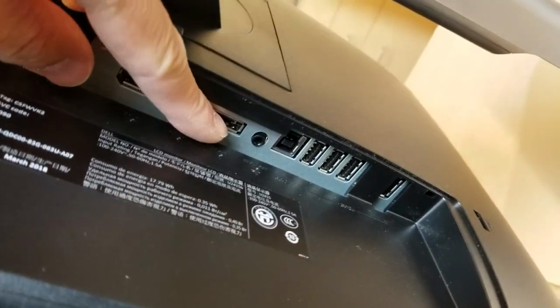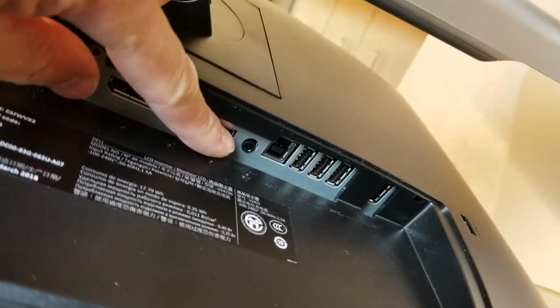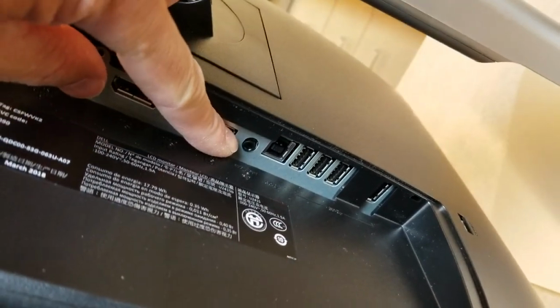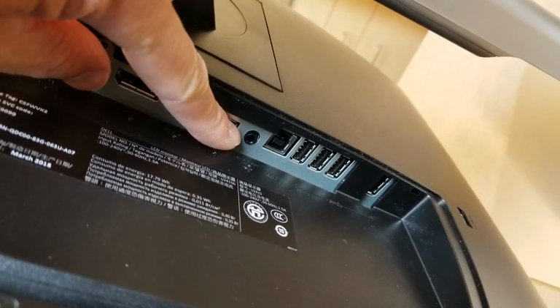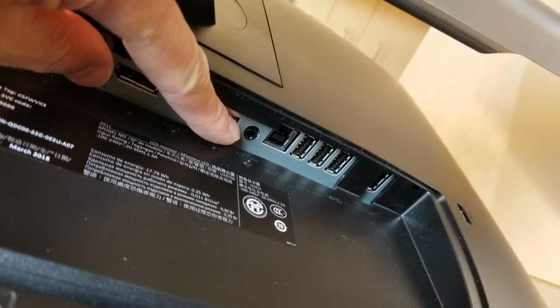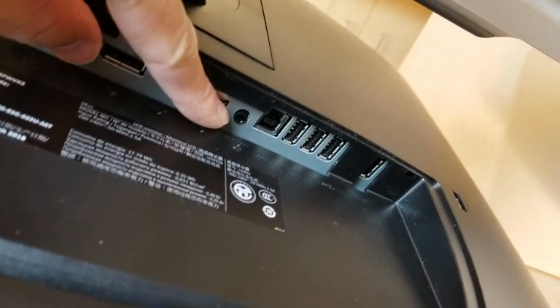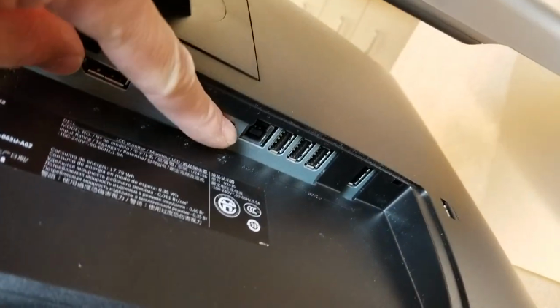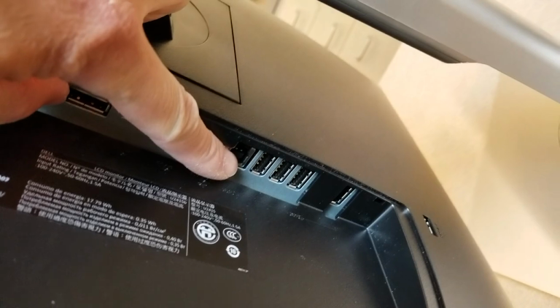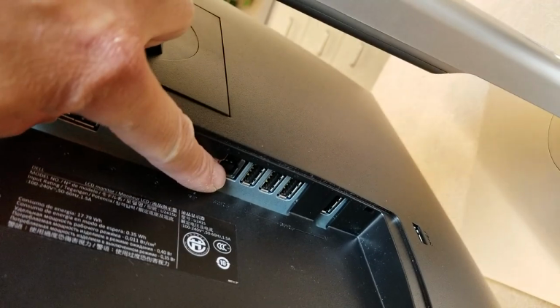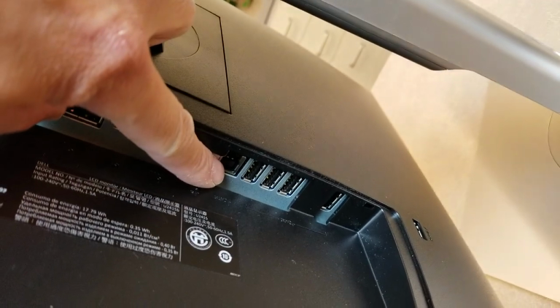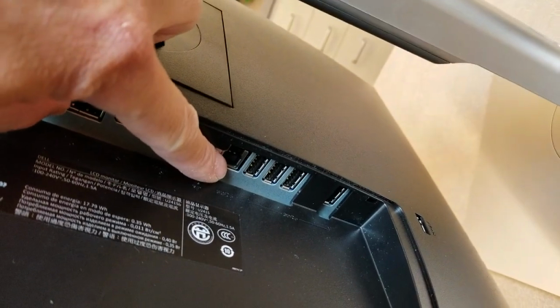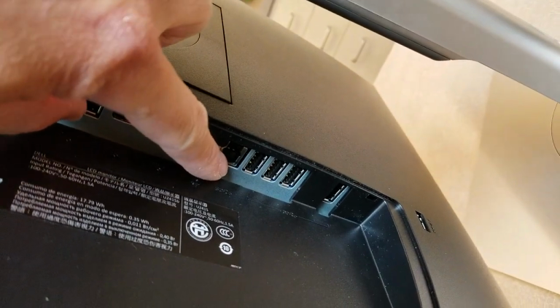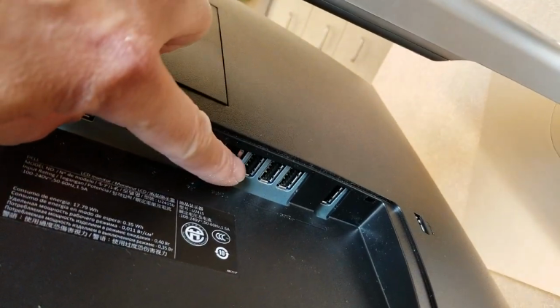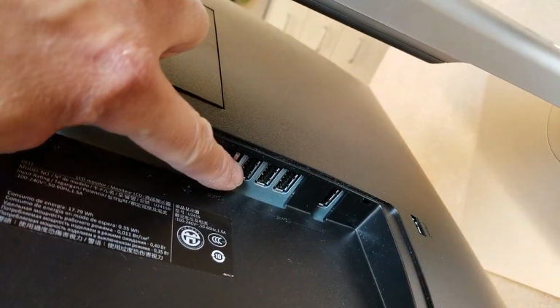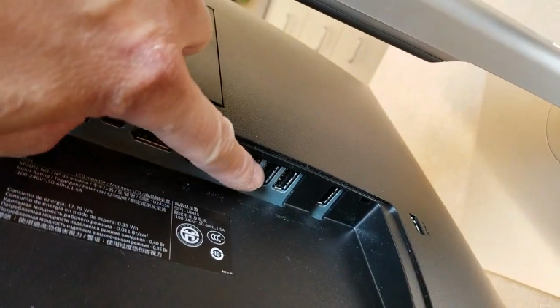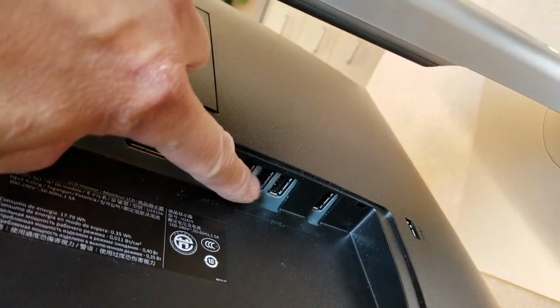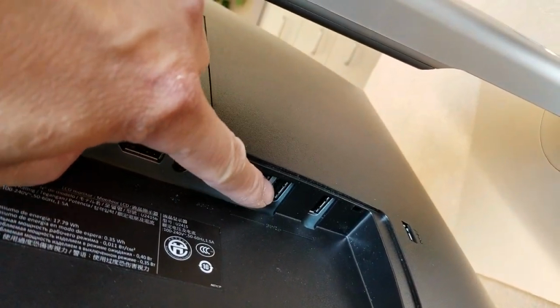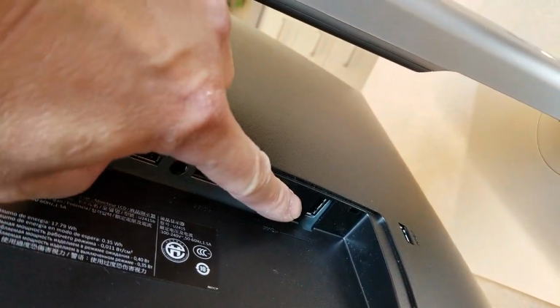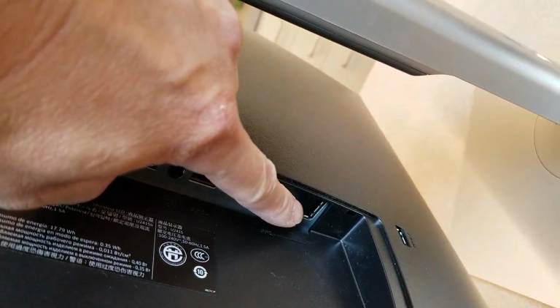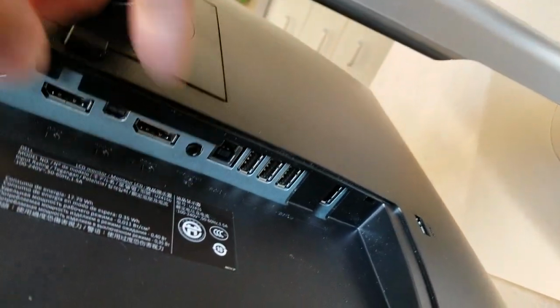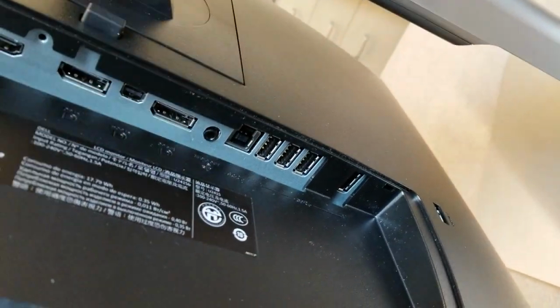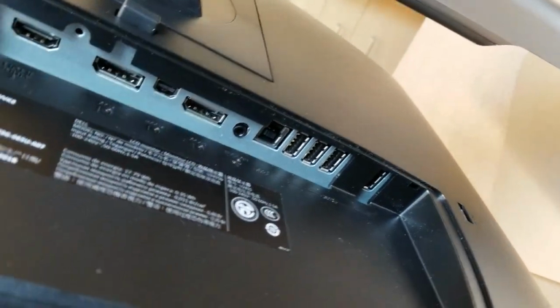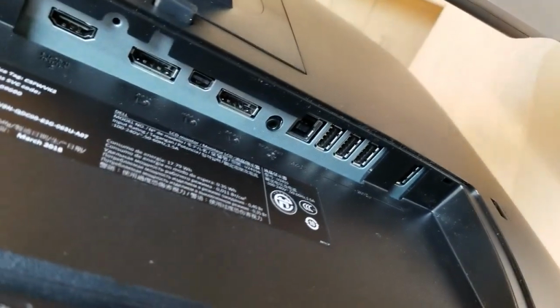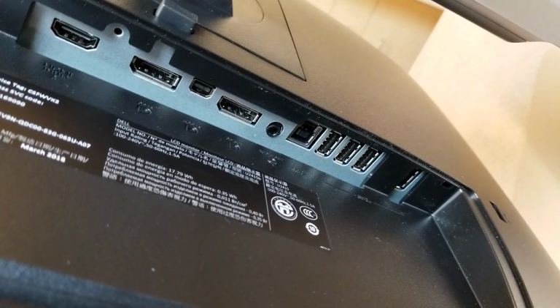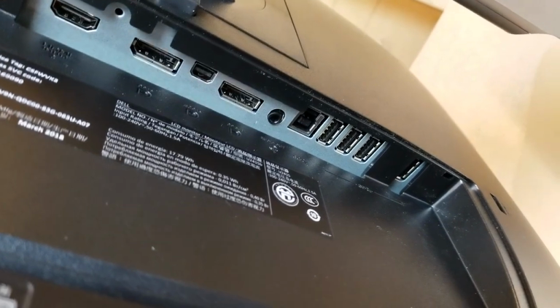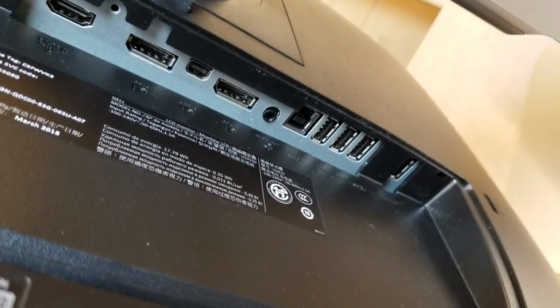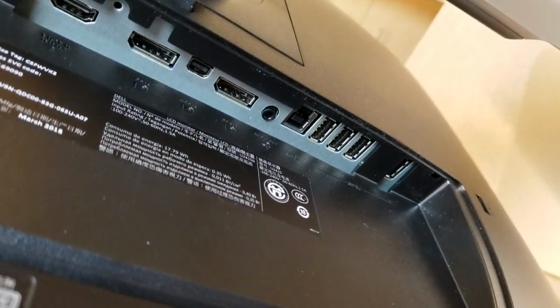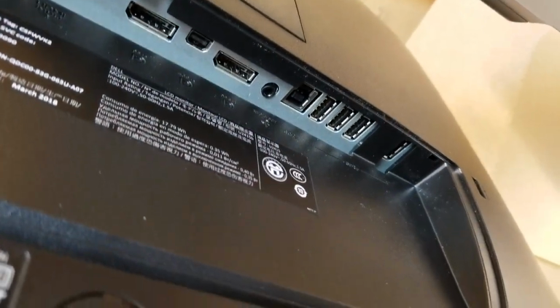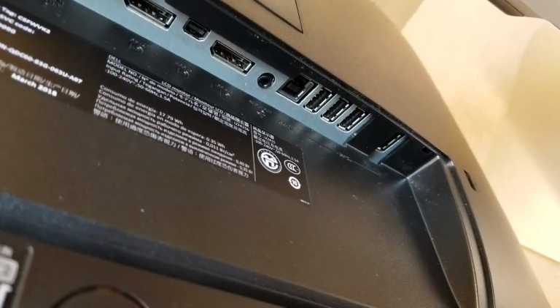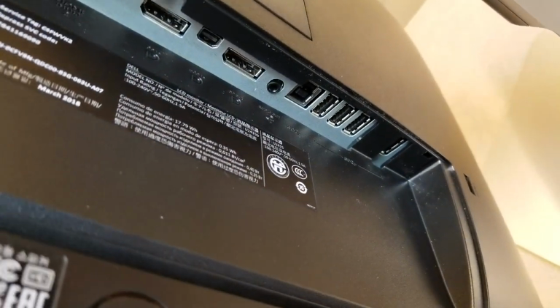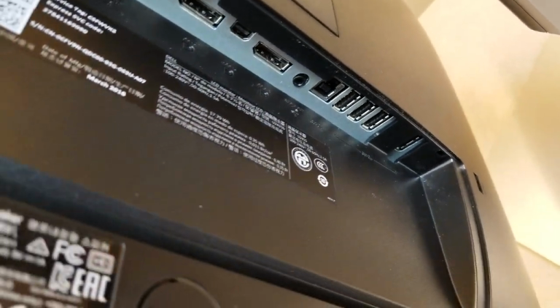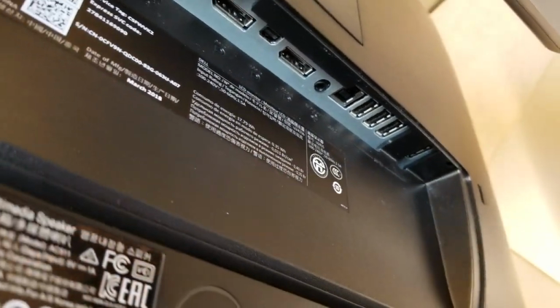That's audio and then USB, USB, USB, USB, and more USB. So those are all USB 3.0 SuperSpeed ports.